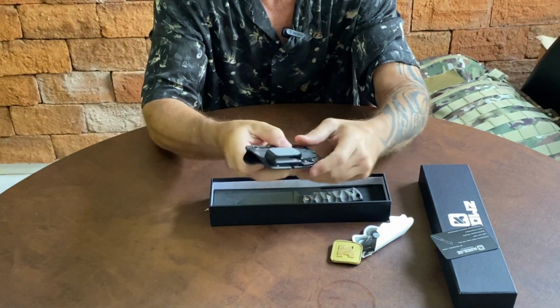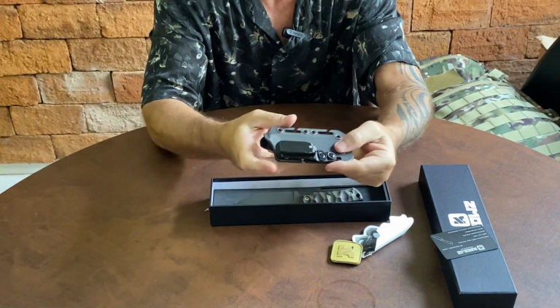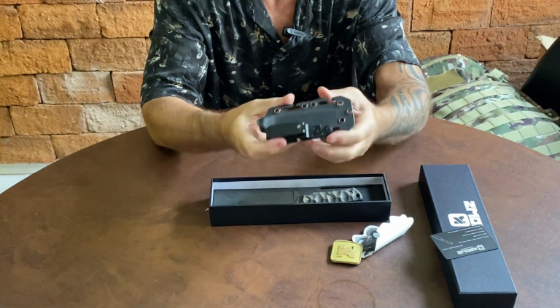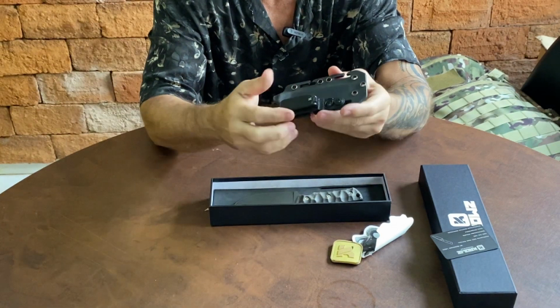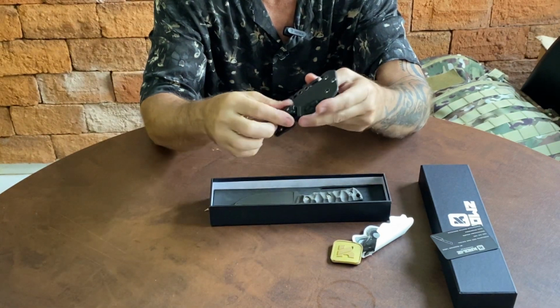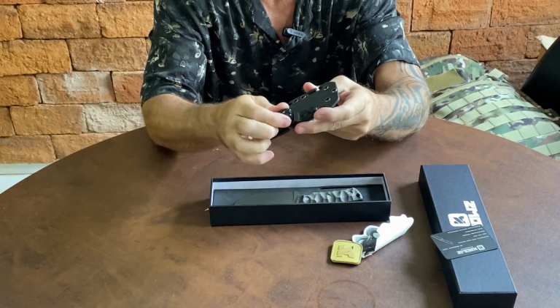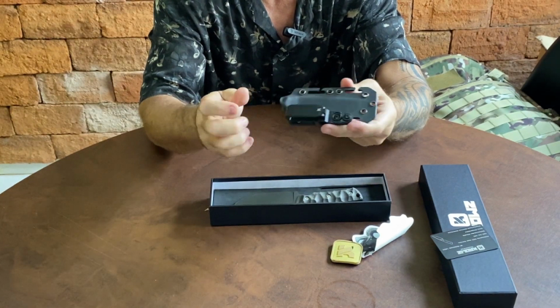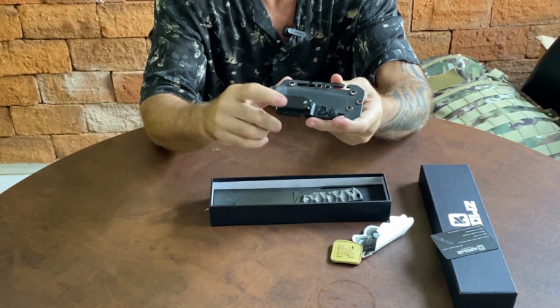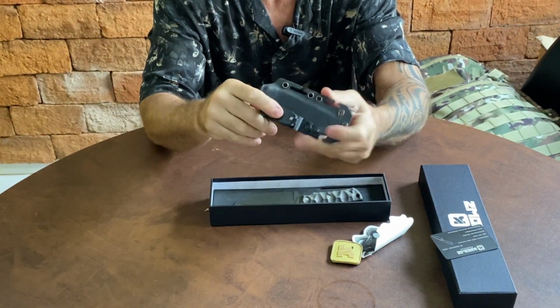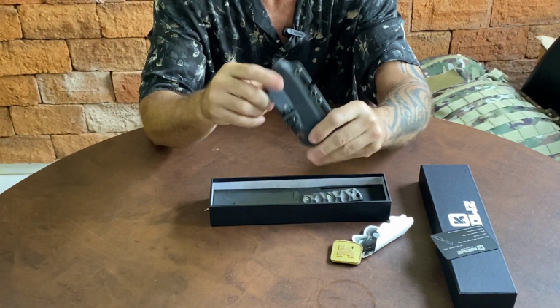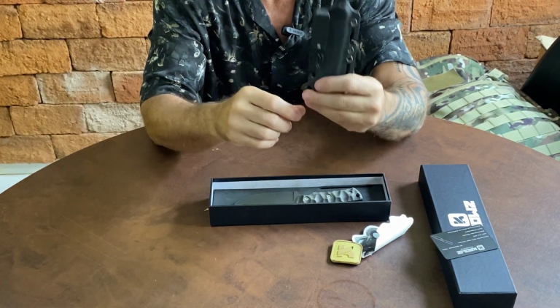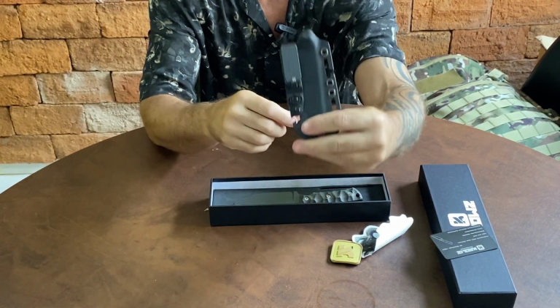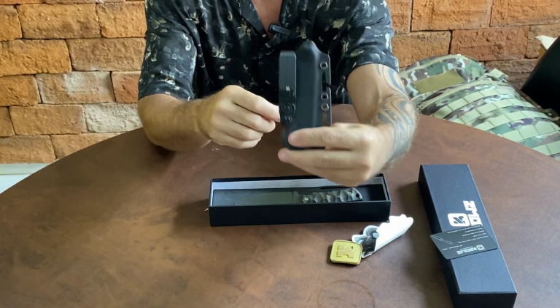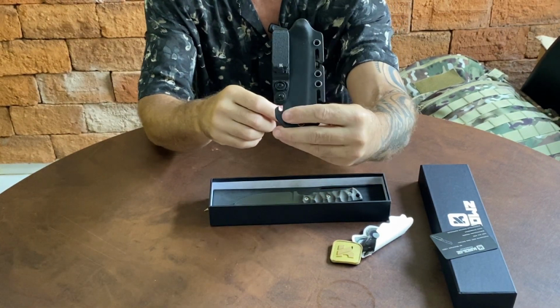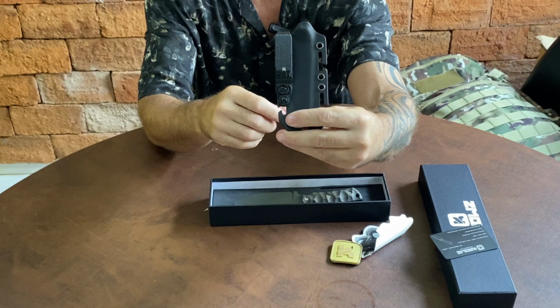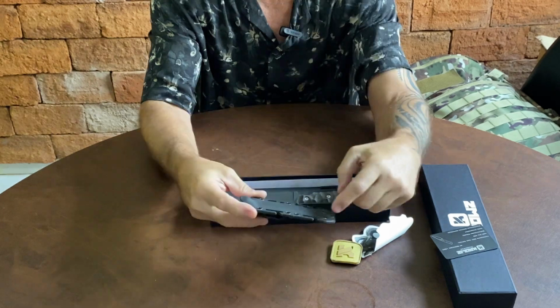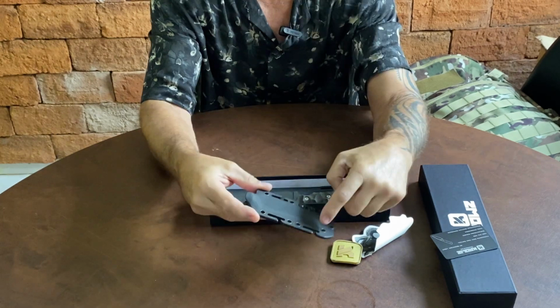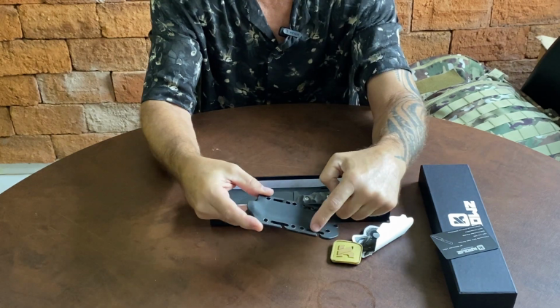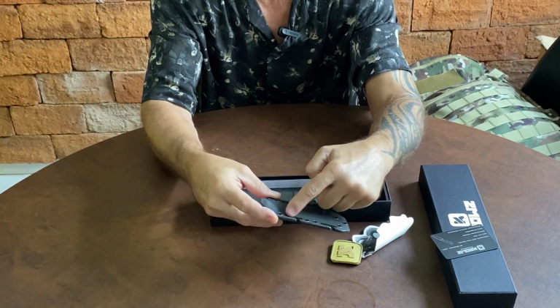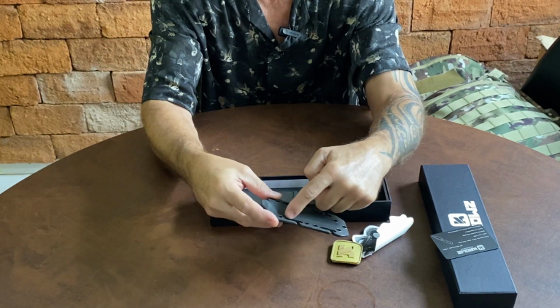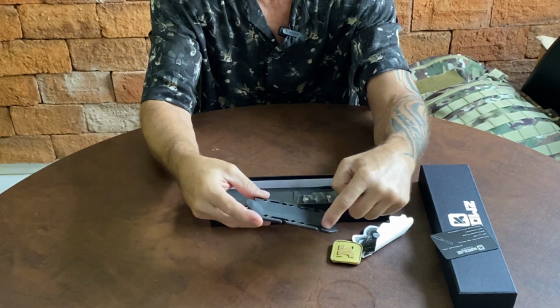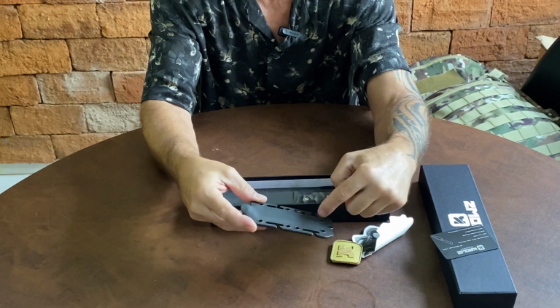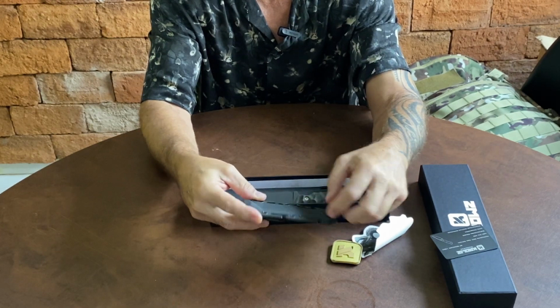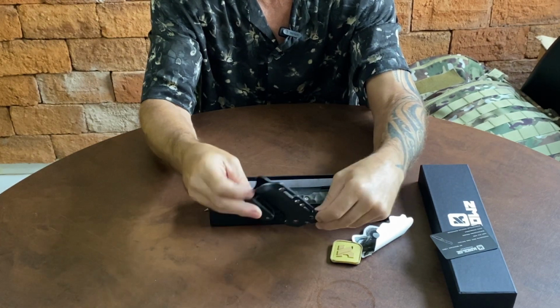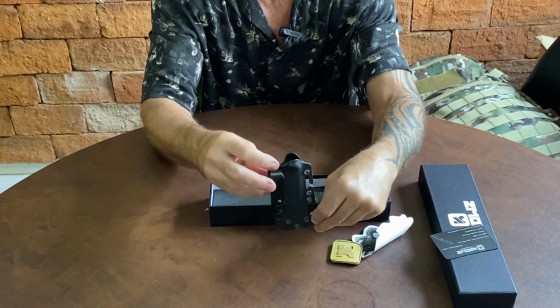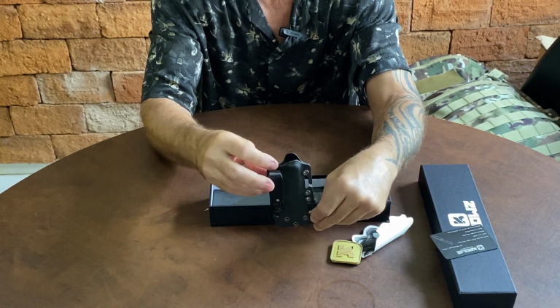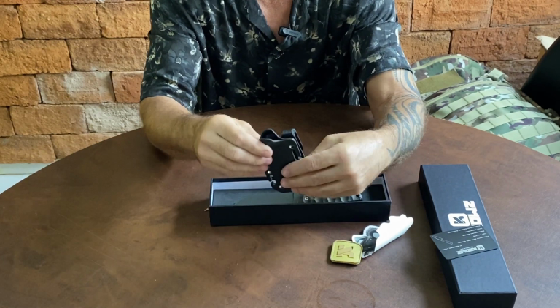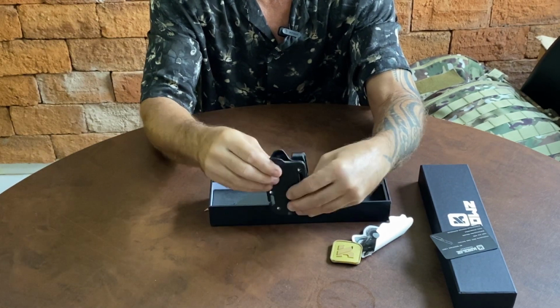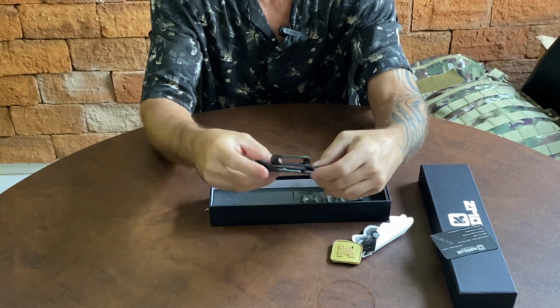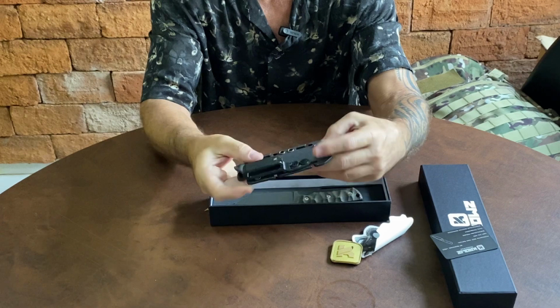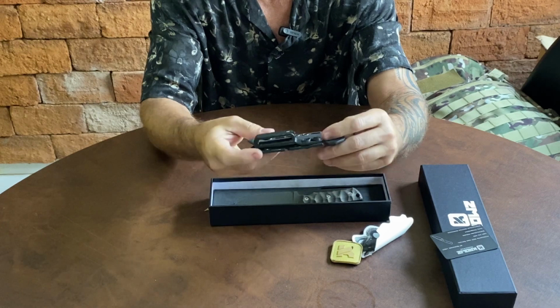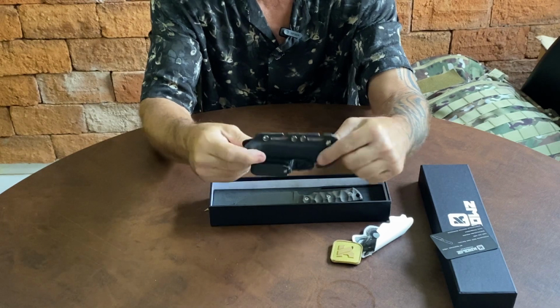Tem um clipe de retenção, um porte velado — pode ver aqui. E ela tem aqui os sapatos pra fazer no colete. Tanto usar como velado, como no colete.